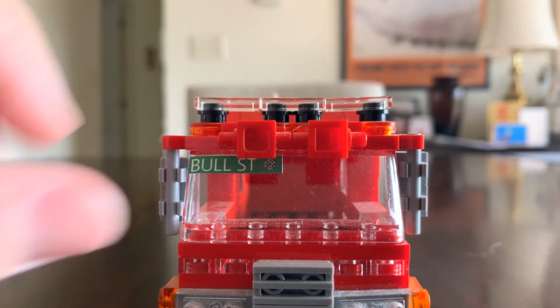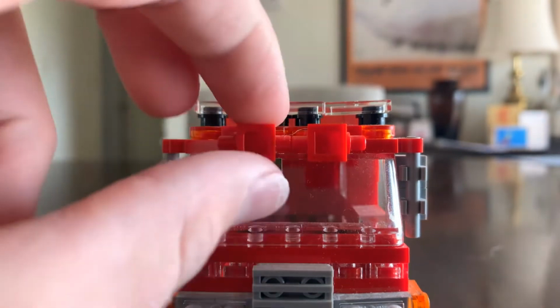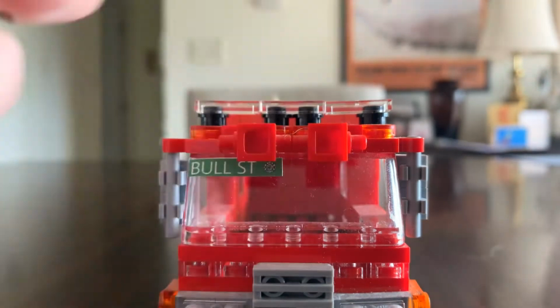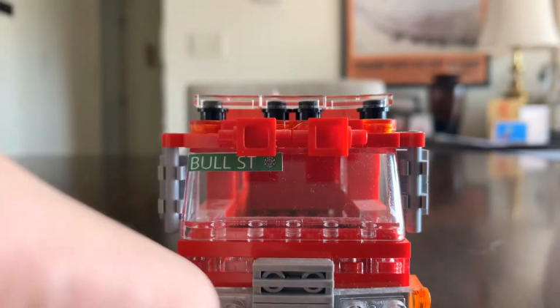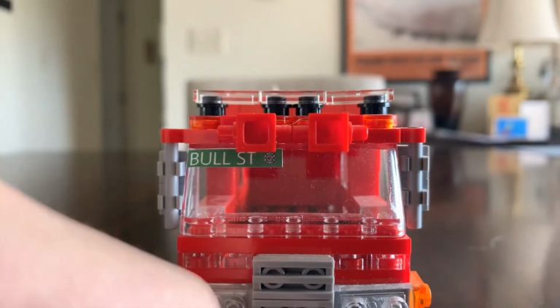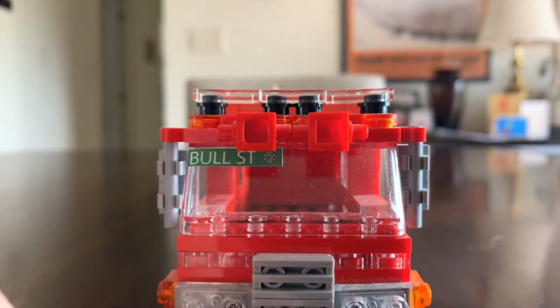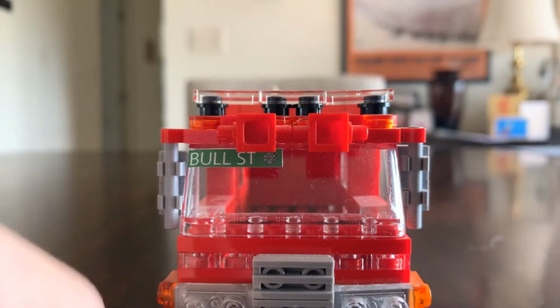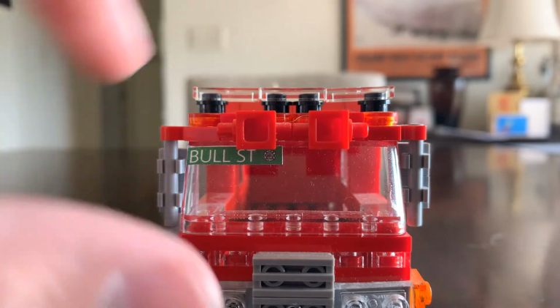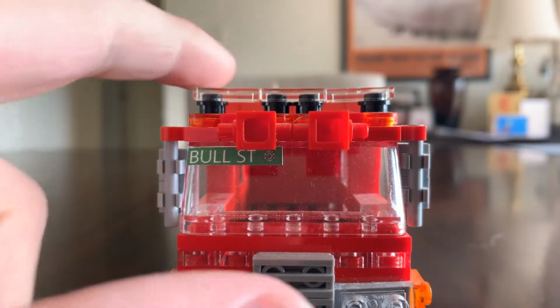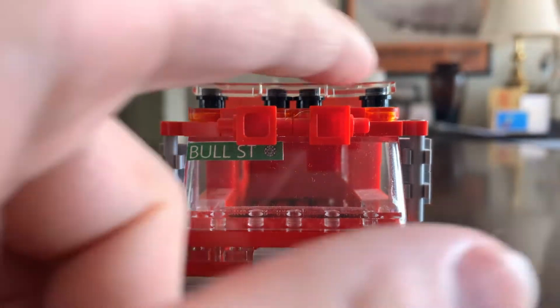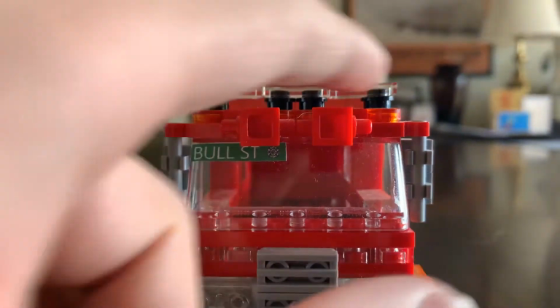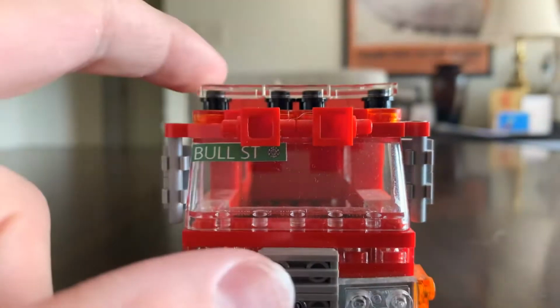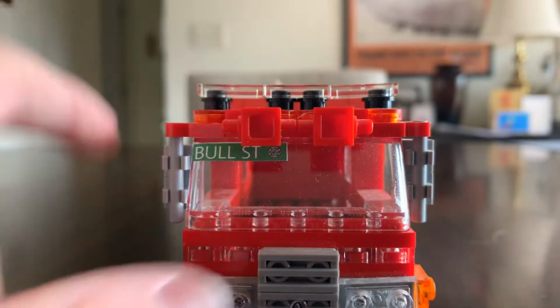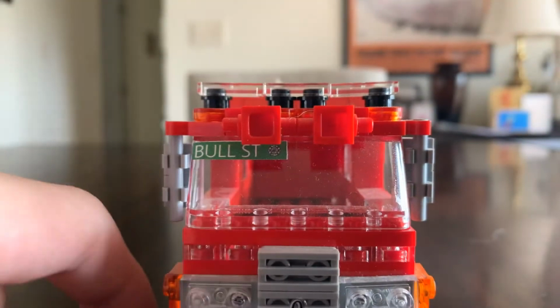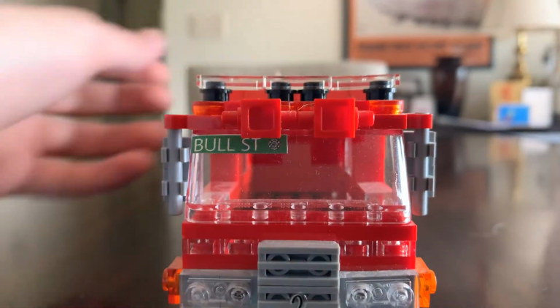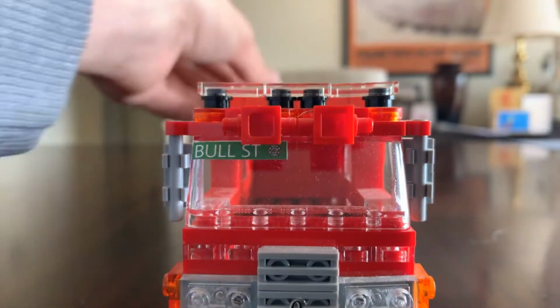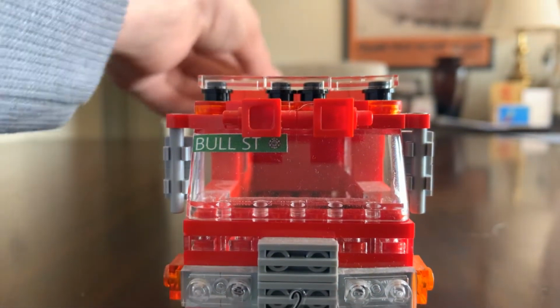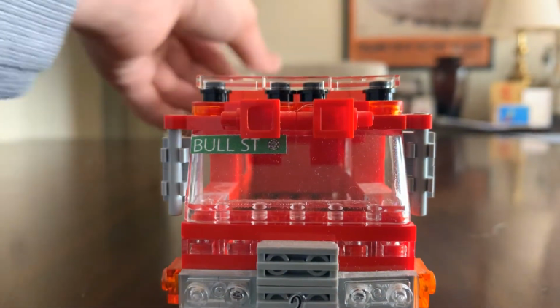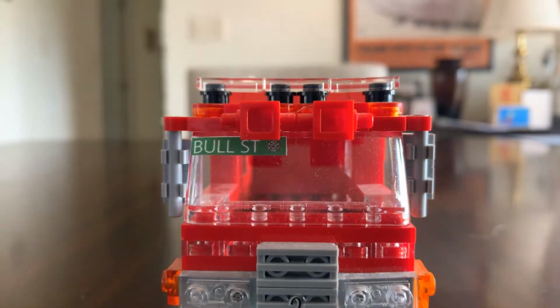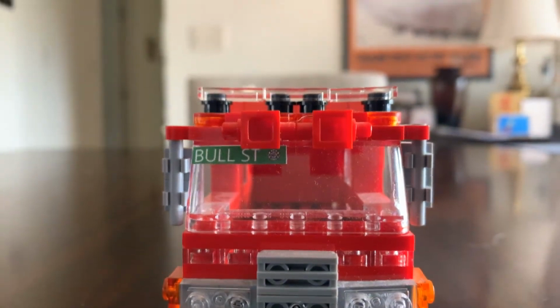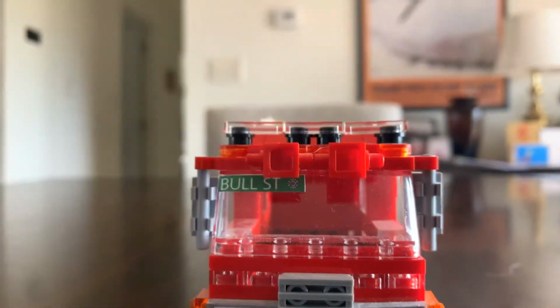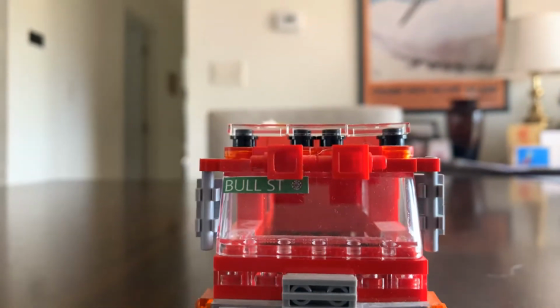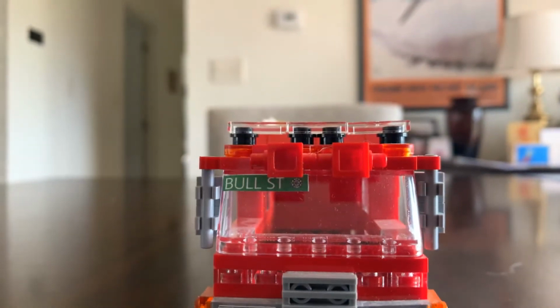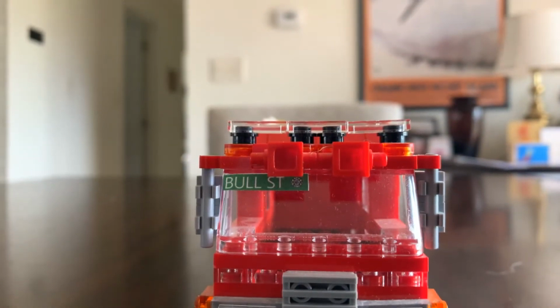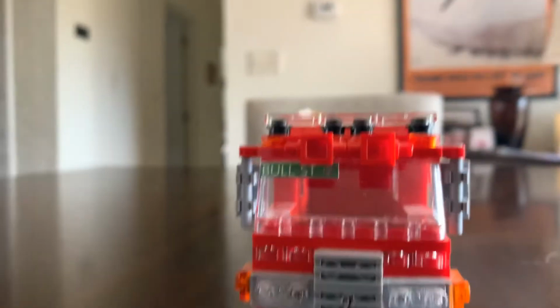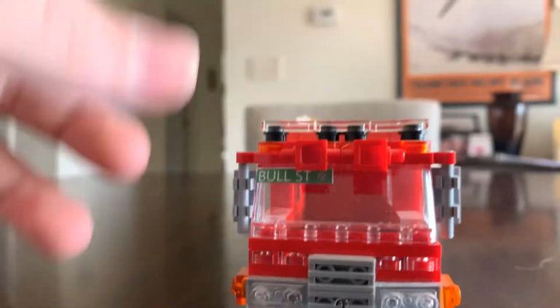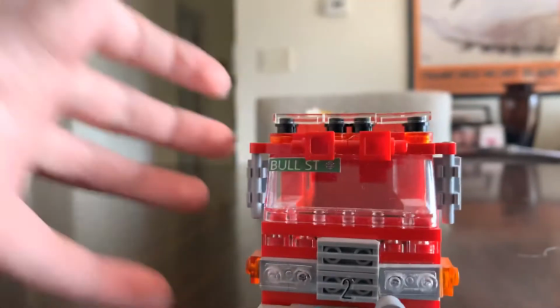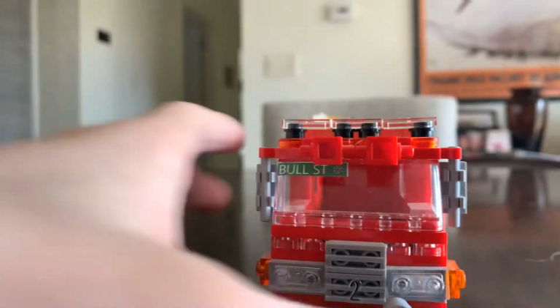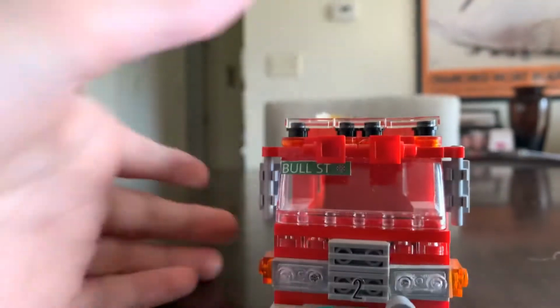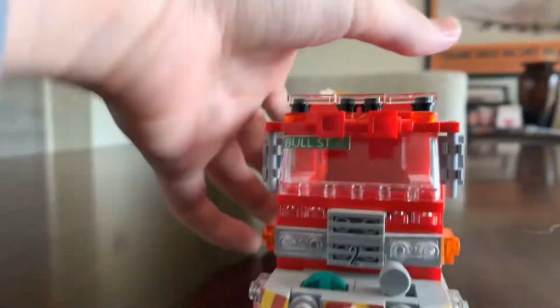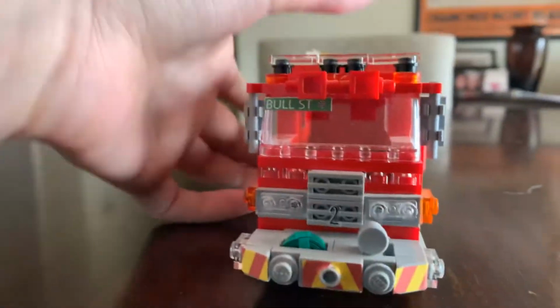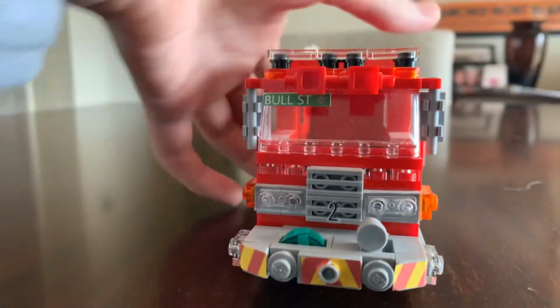Up top, we have some brow lights to add some scene lighting — they're adjustable, of course. And then we have our light bar, fully decaled with chevrons.